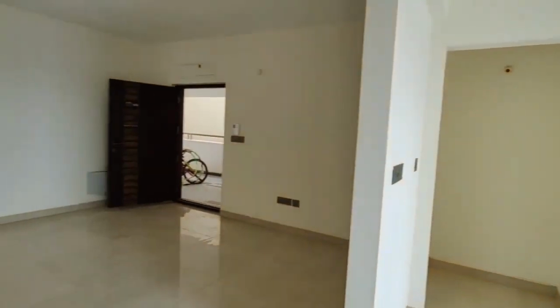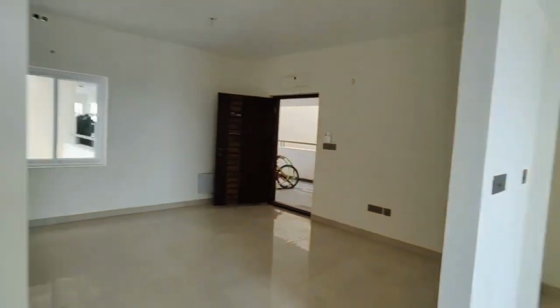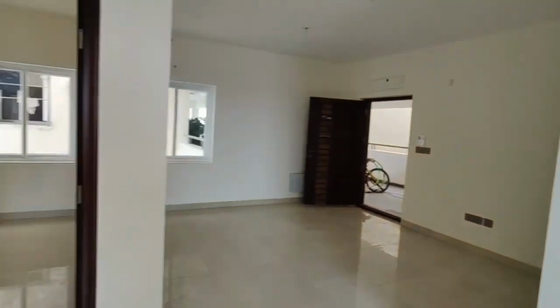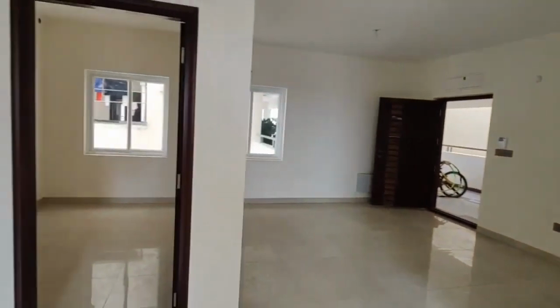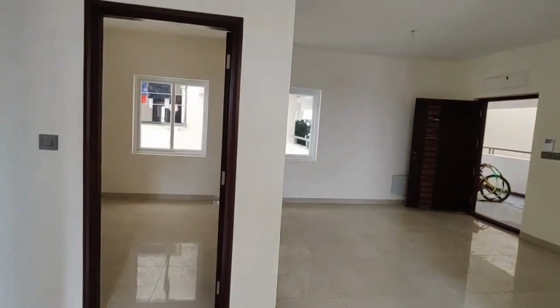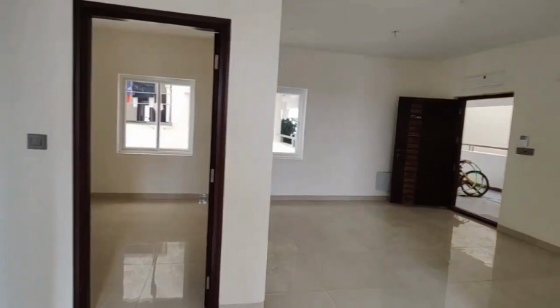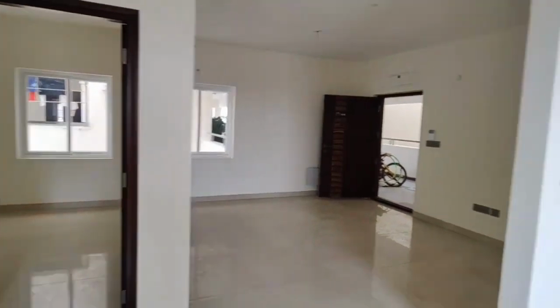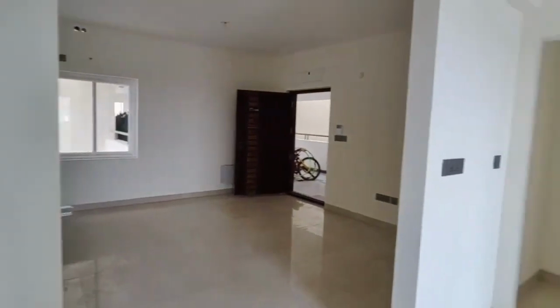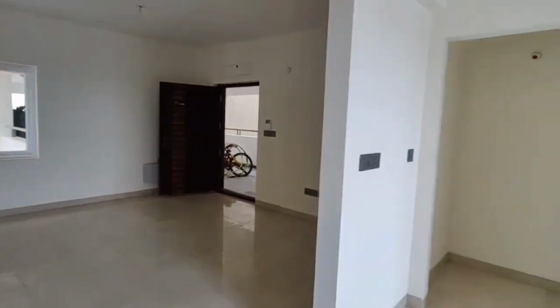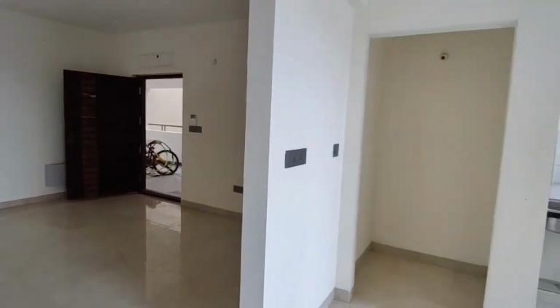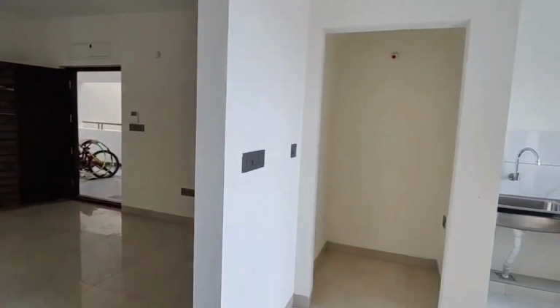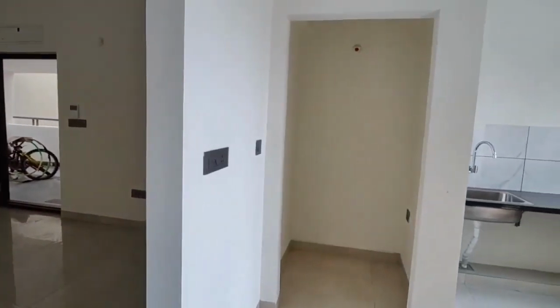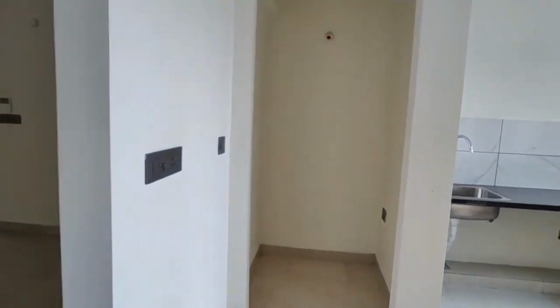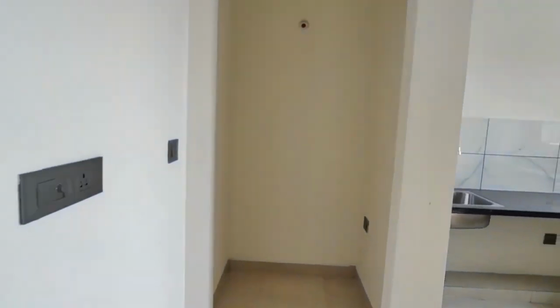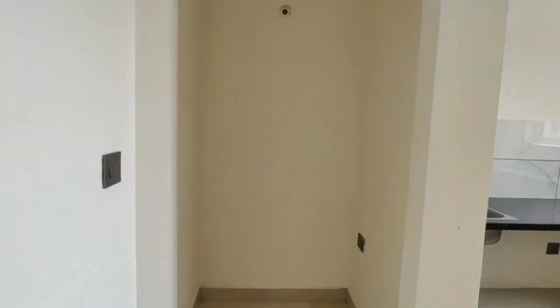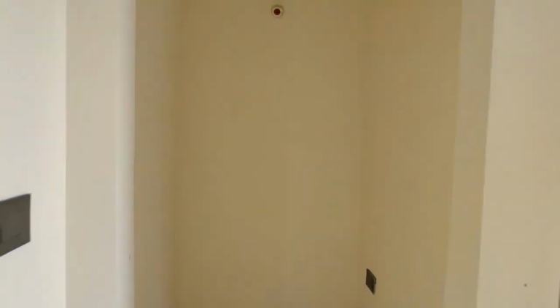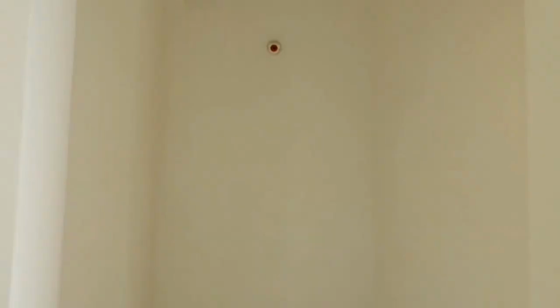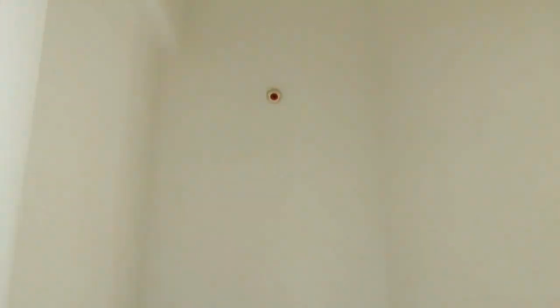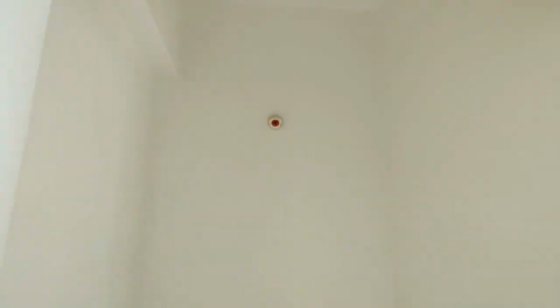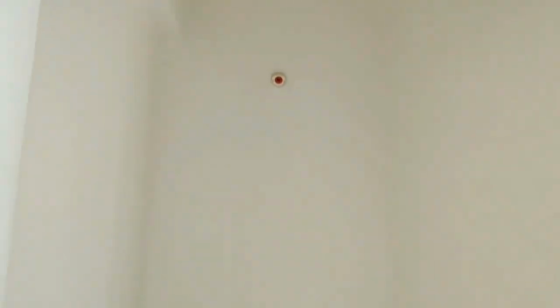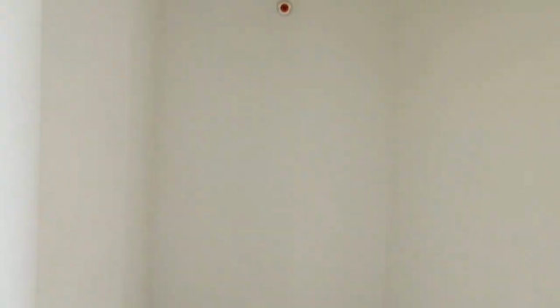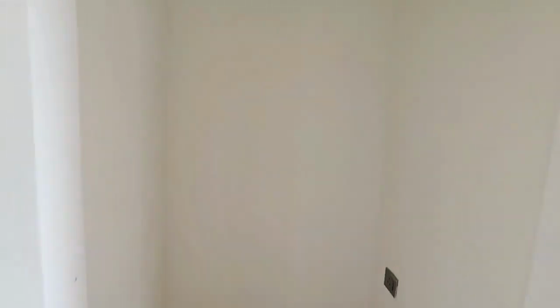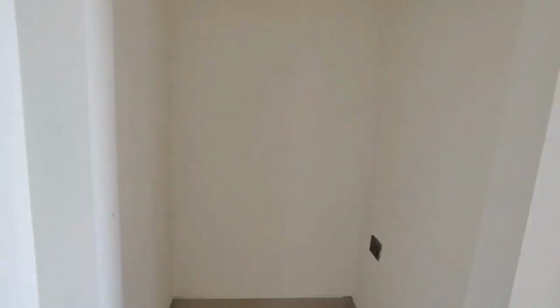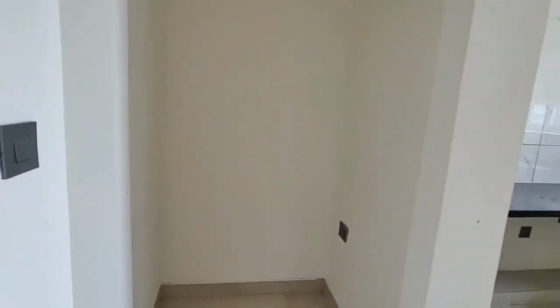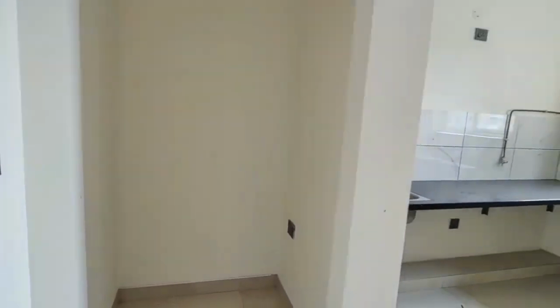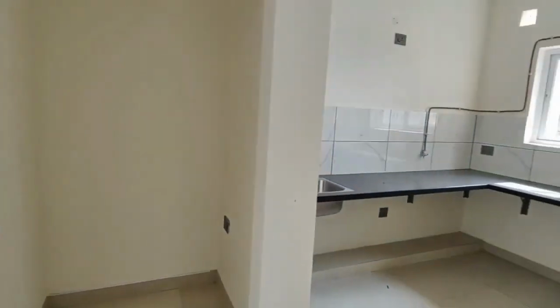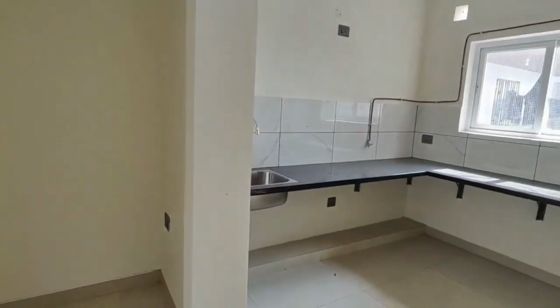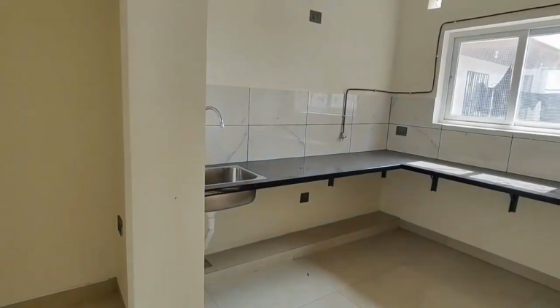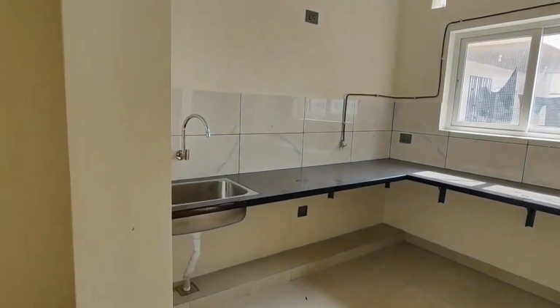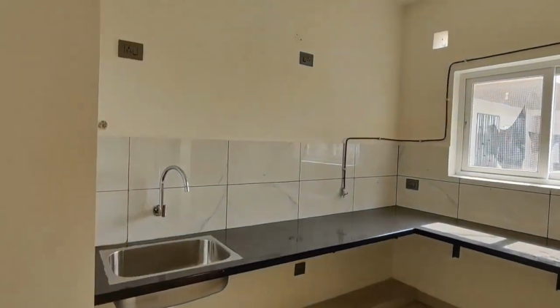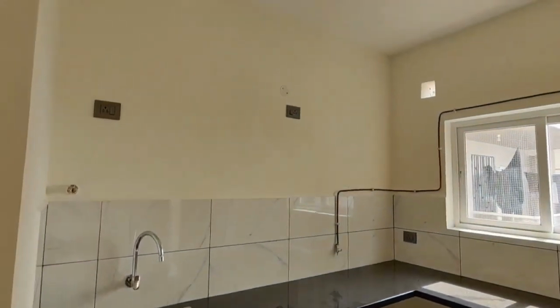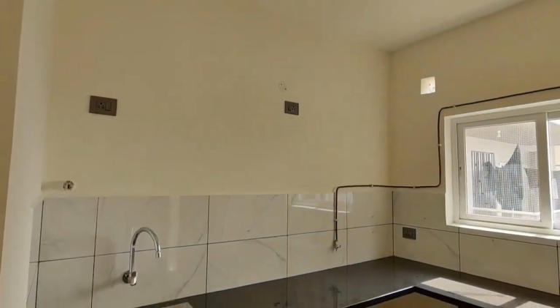If you are looking at square footage, it is 1460 SFT. This is located on the 10th floor.